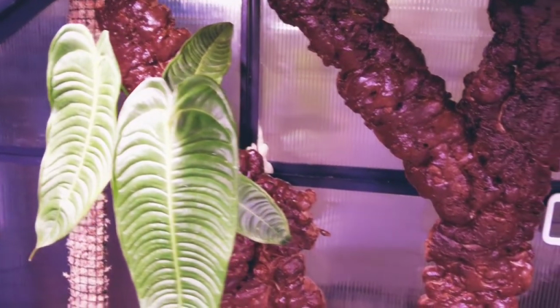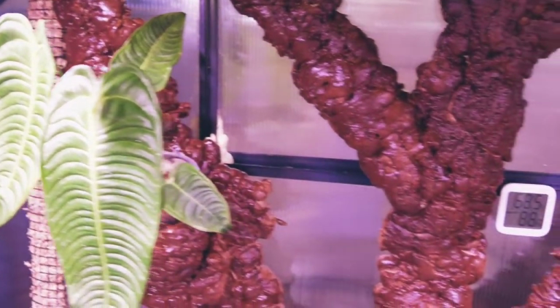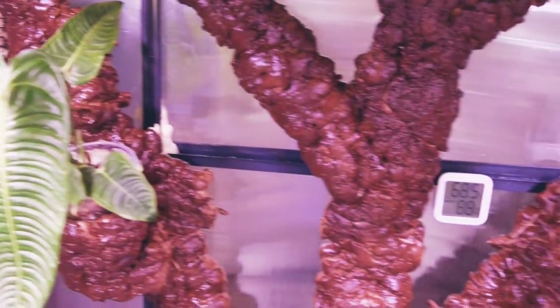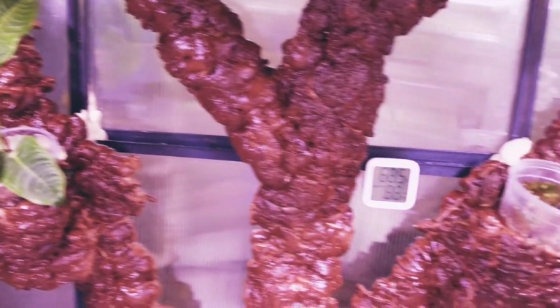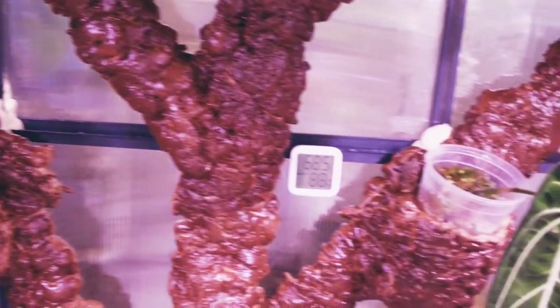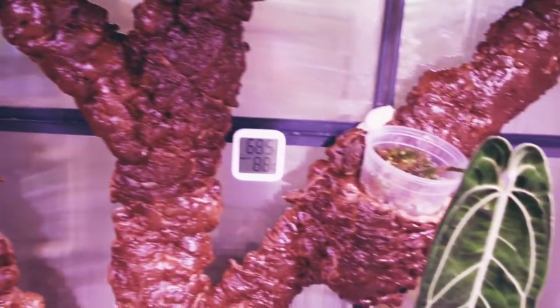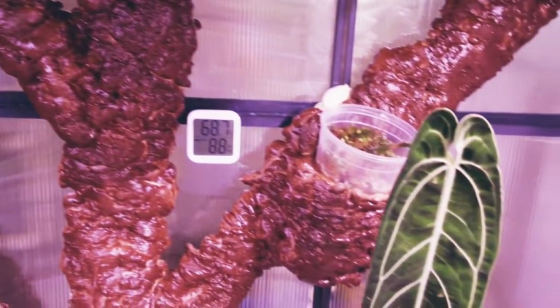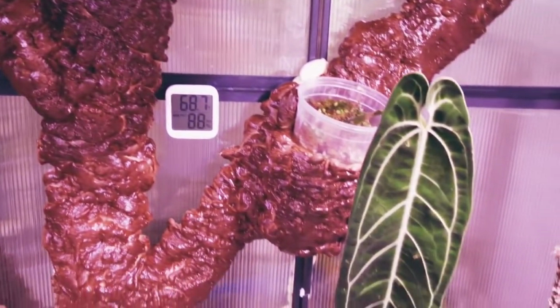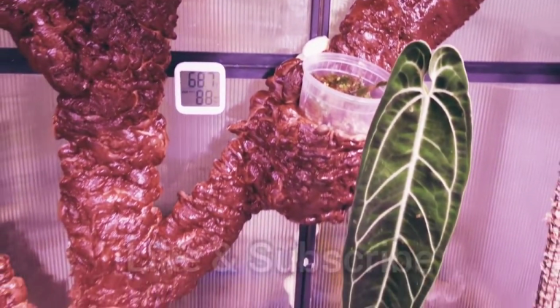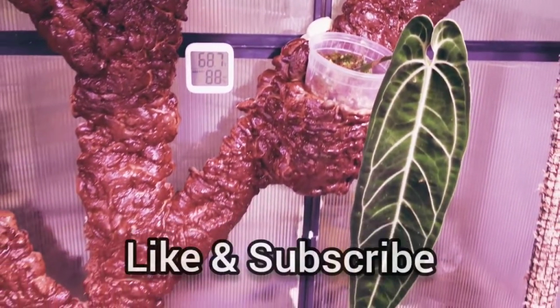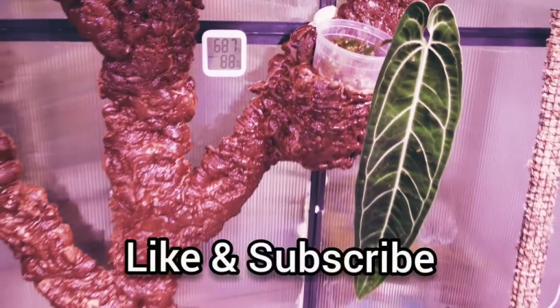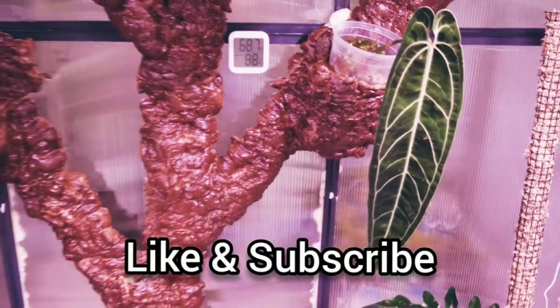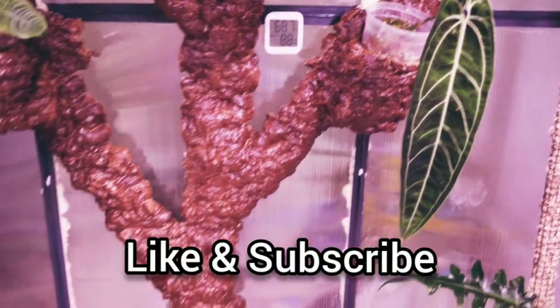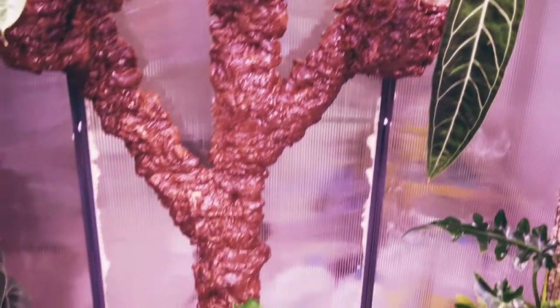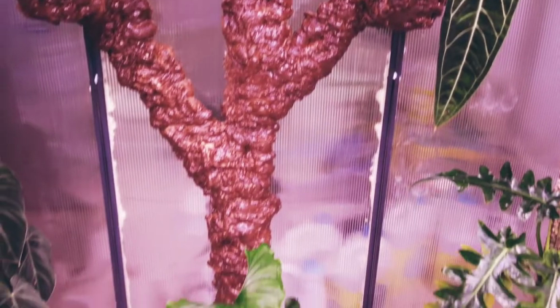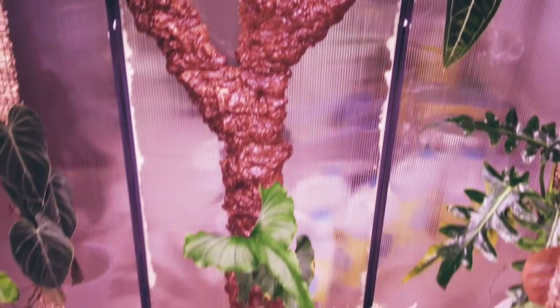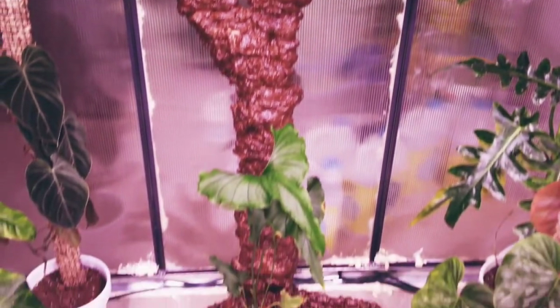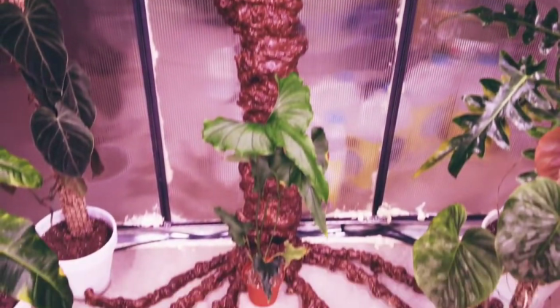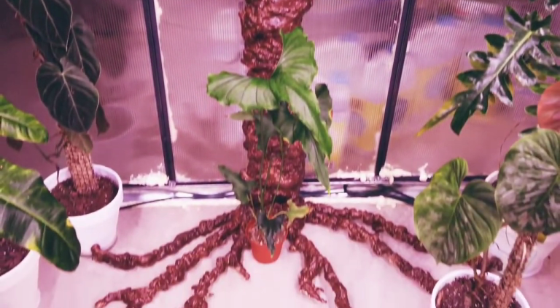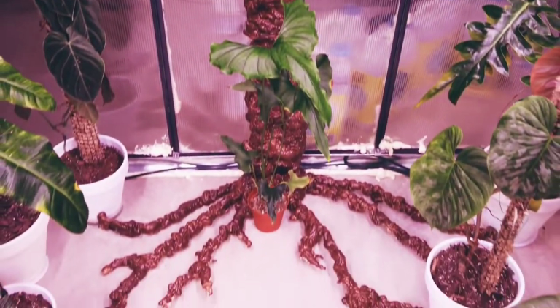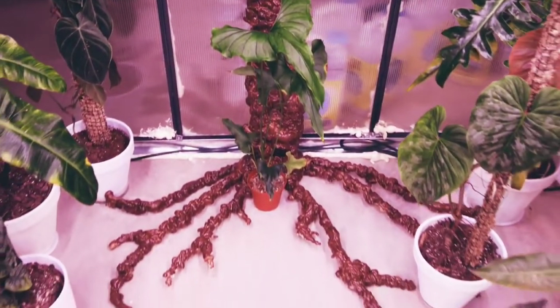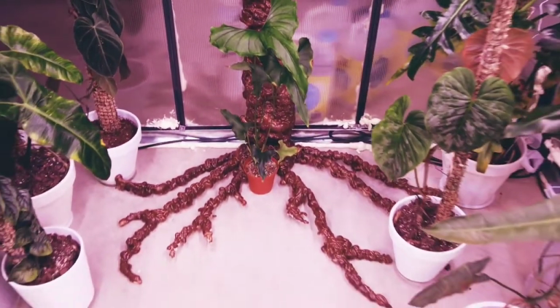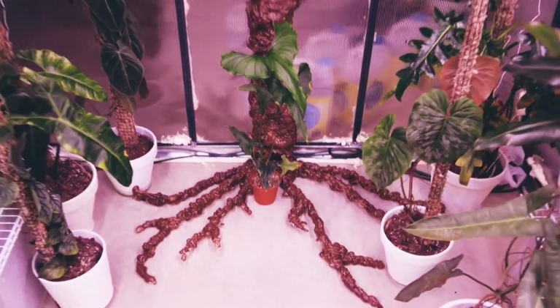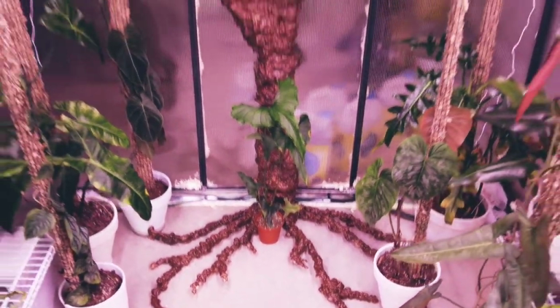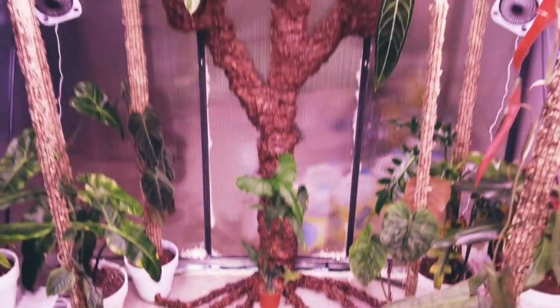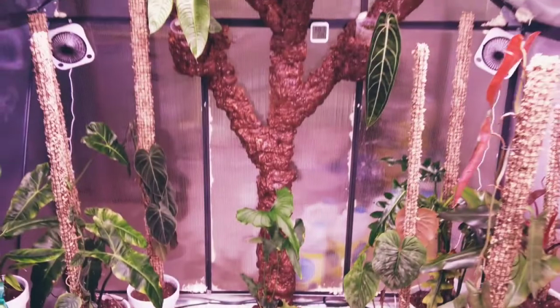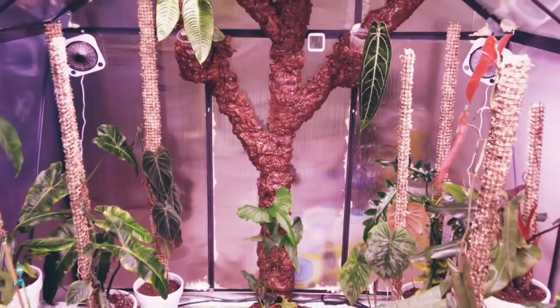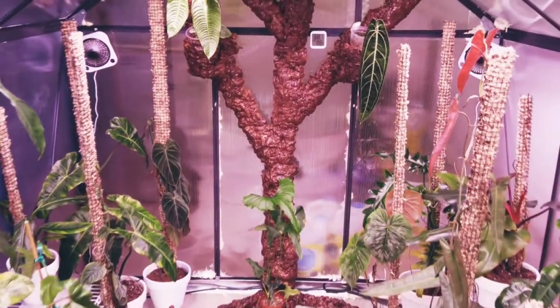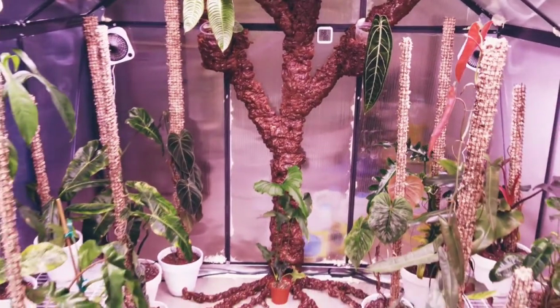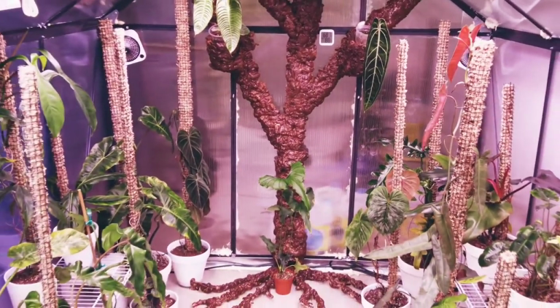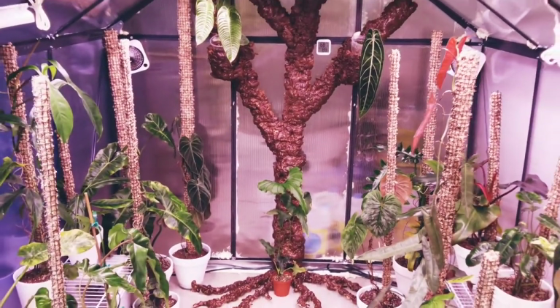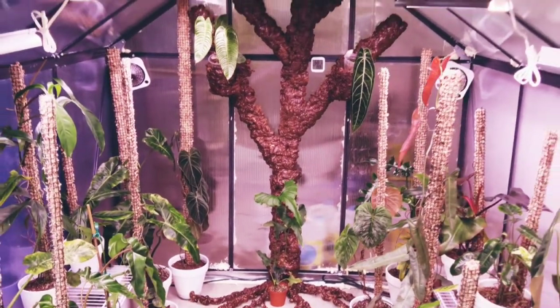I hope you enjoyed this video of my creation. Please like and subscribe to my channel to see more DIY project videos. Thank you for watching and have a good day!